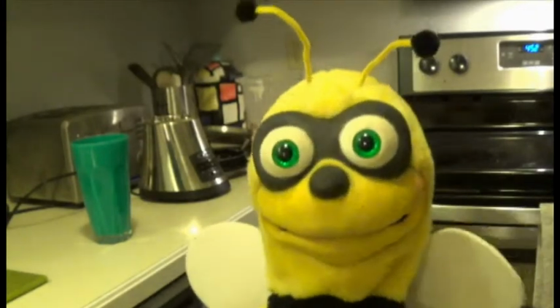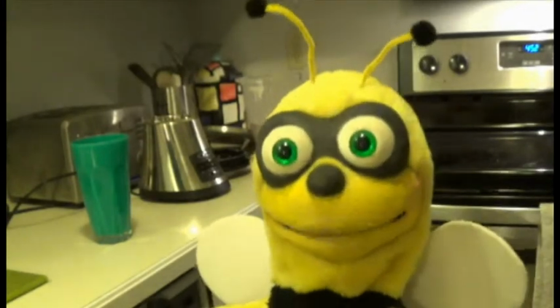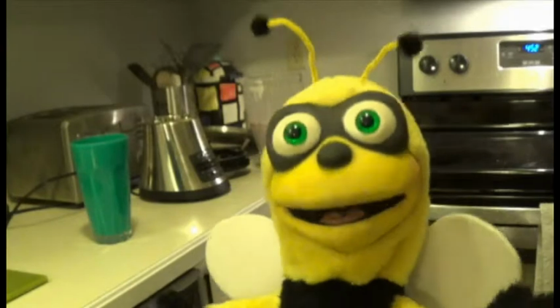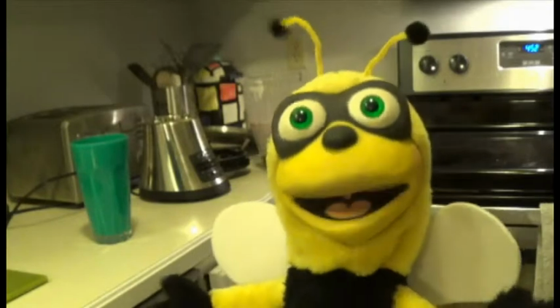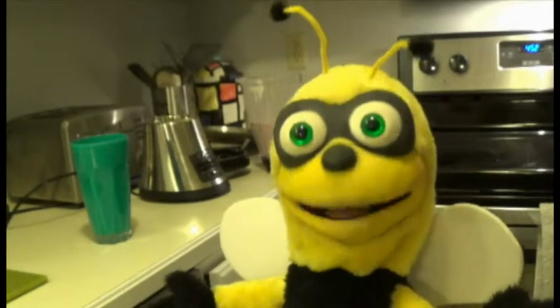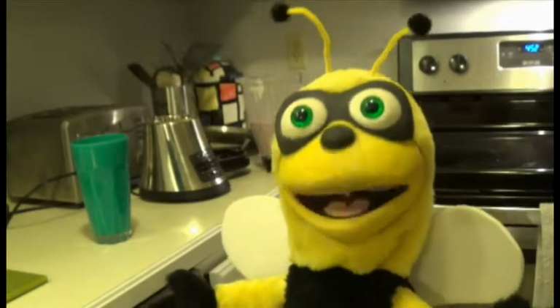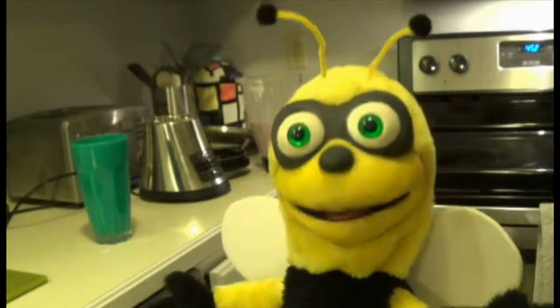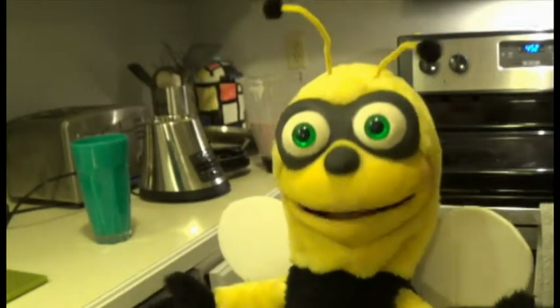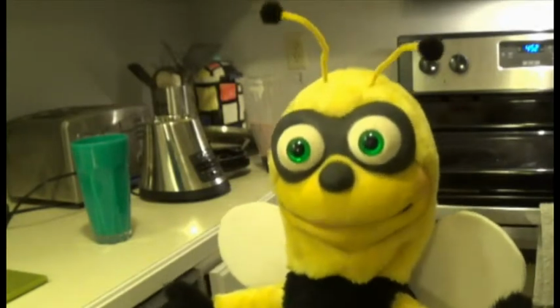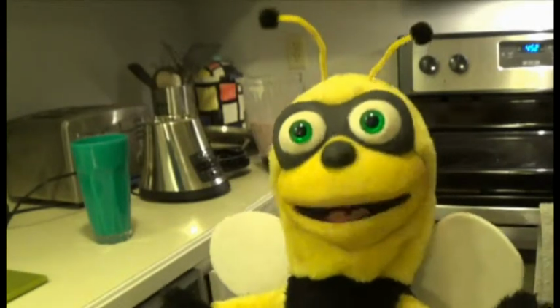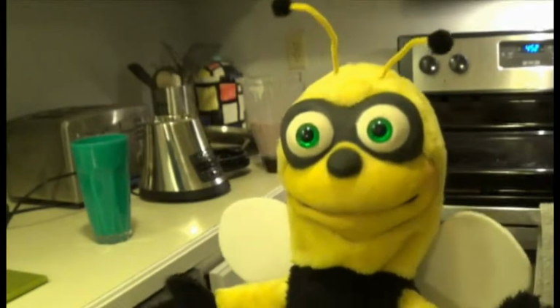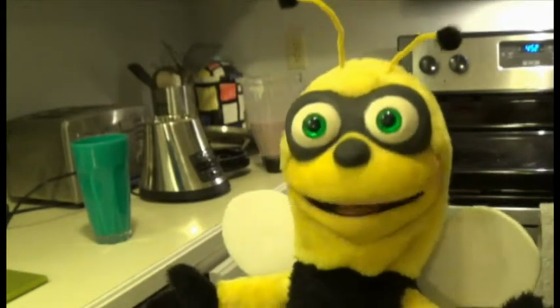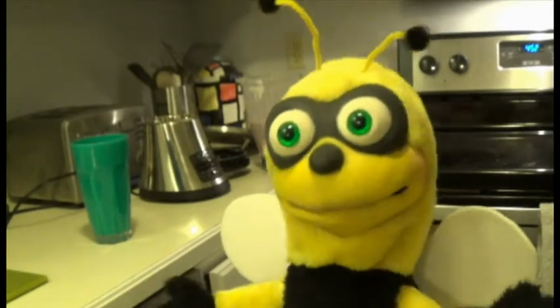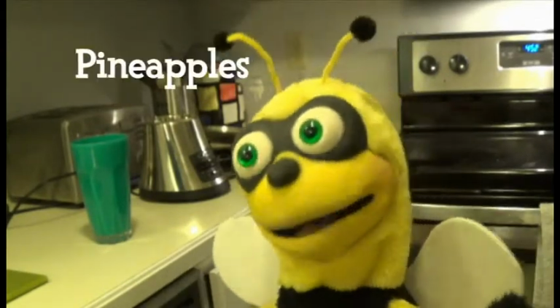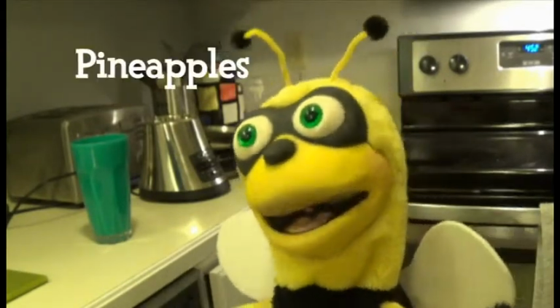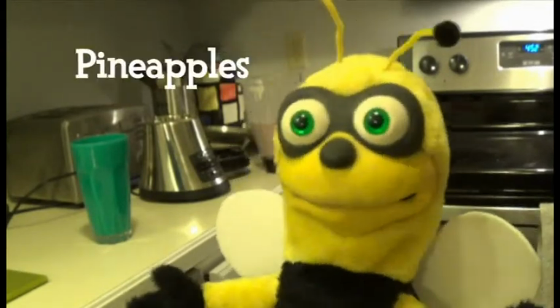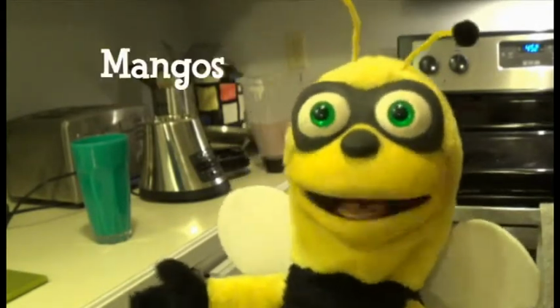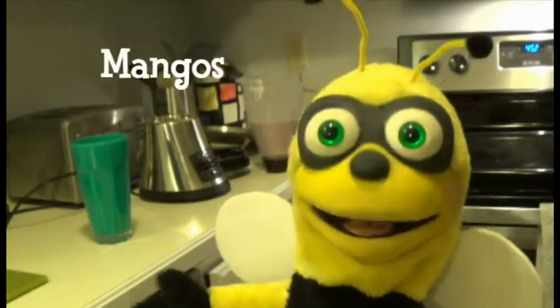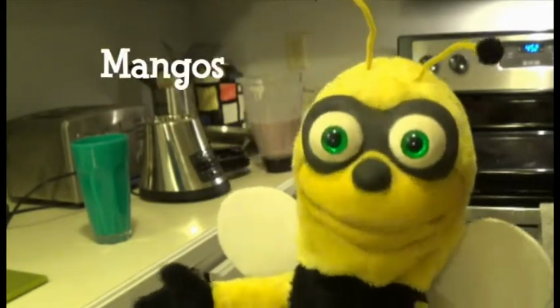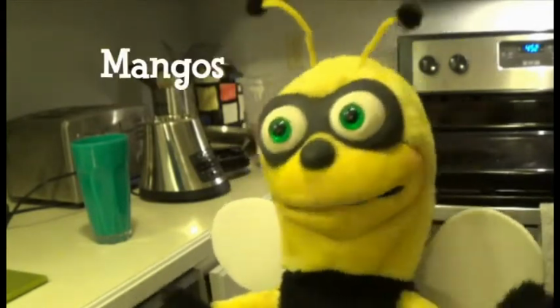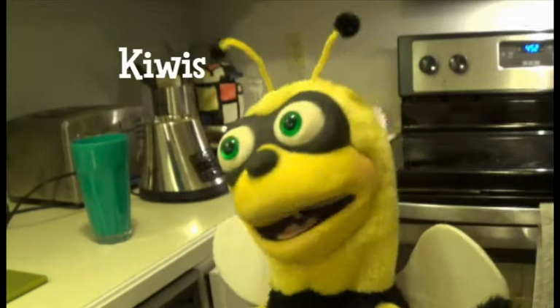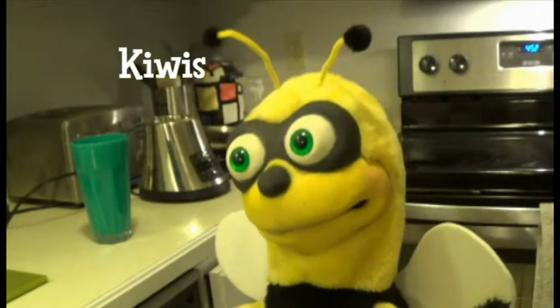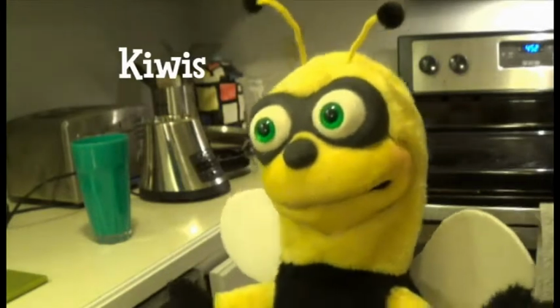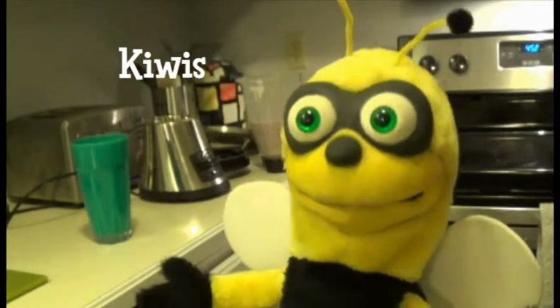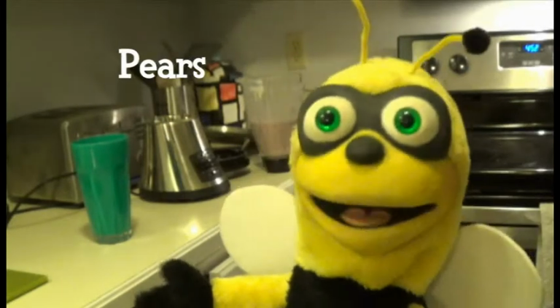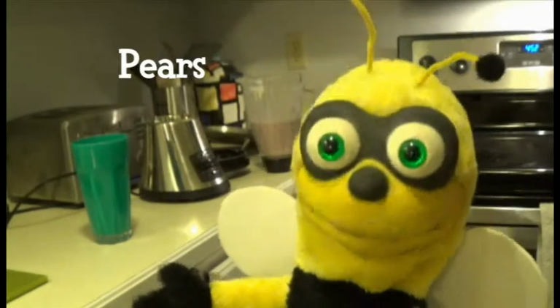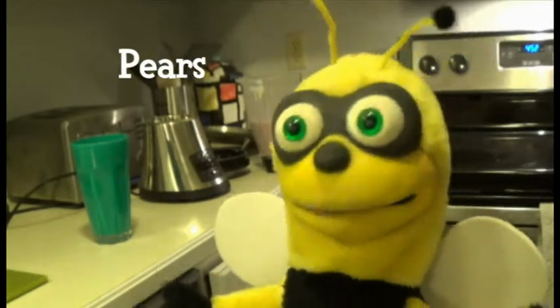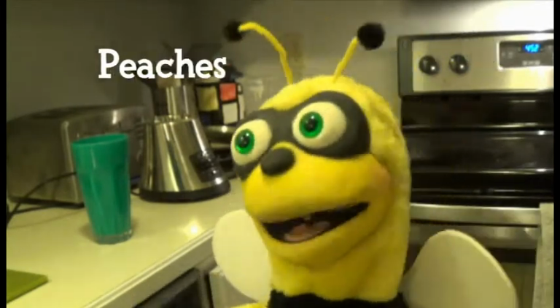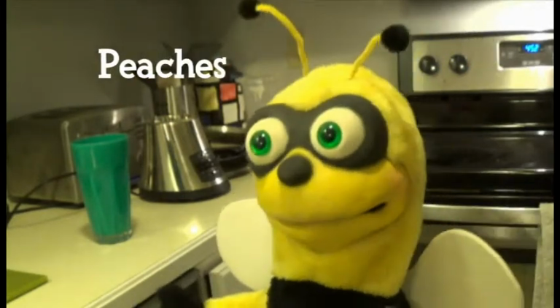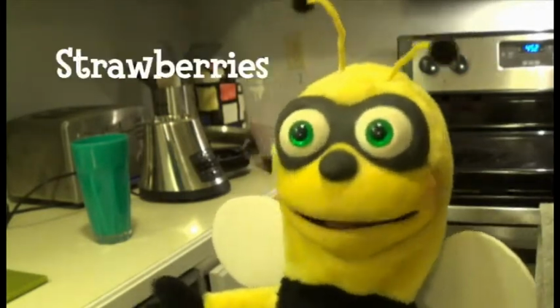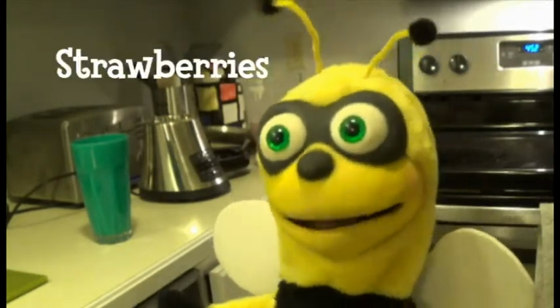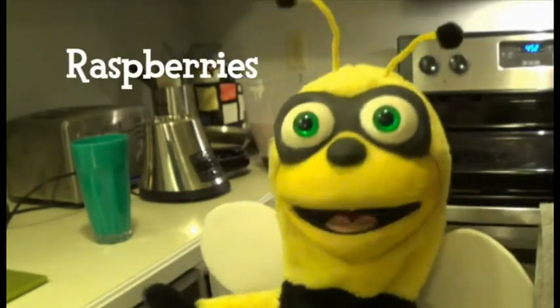You can make your own smoothies at home however you want. You can add pineapples, mangoes, some kiwis, some pears, some peaches, or any other kind of foods.